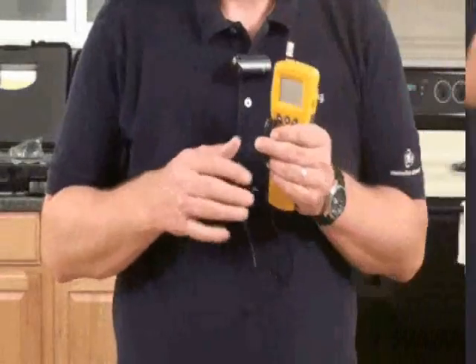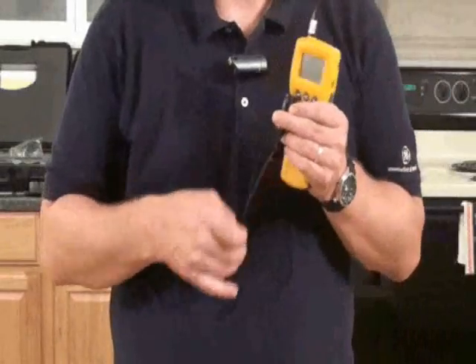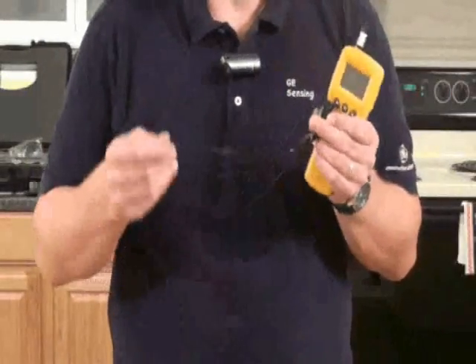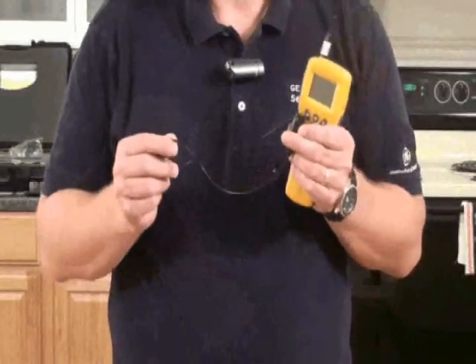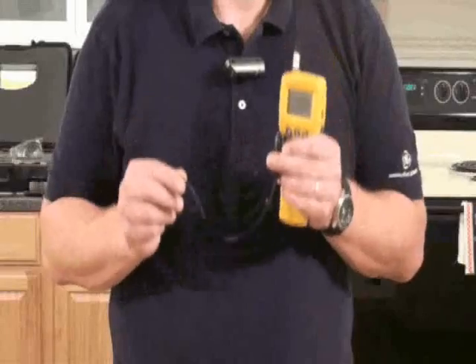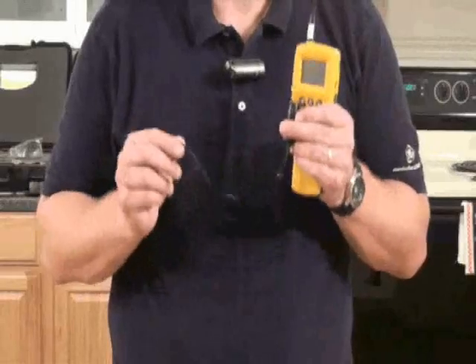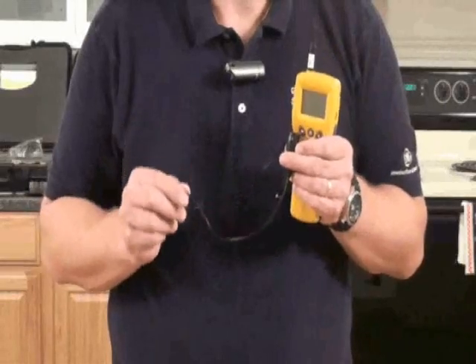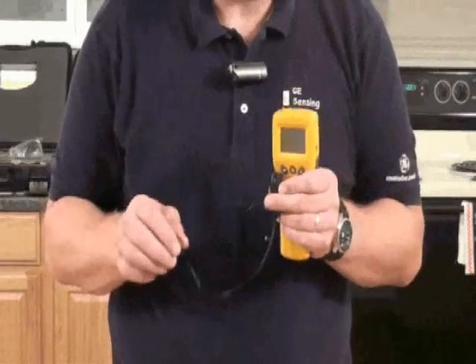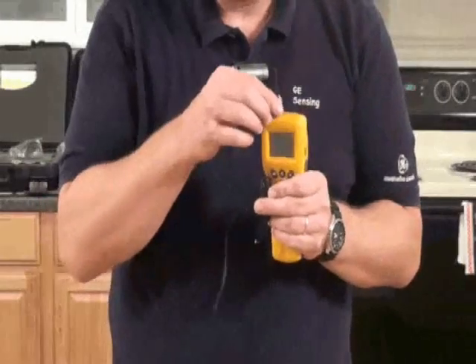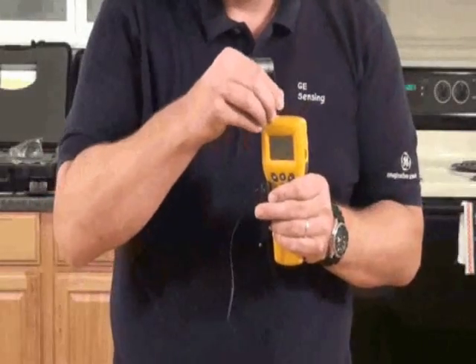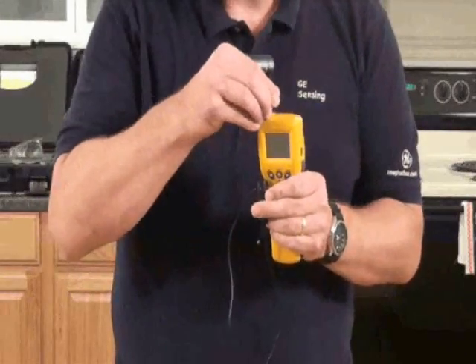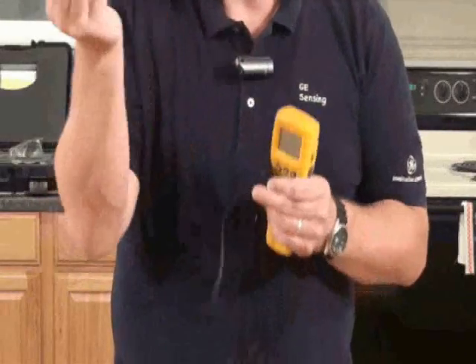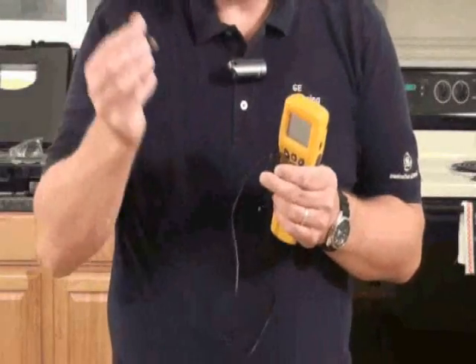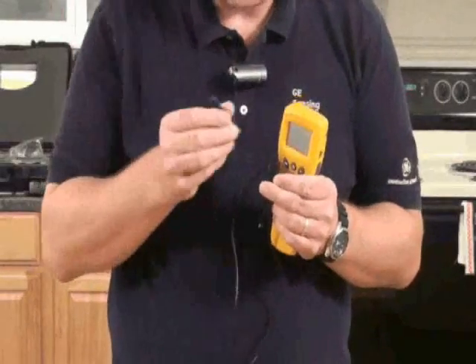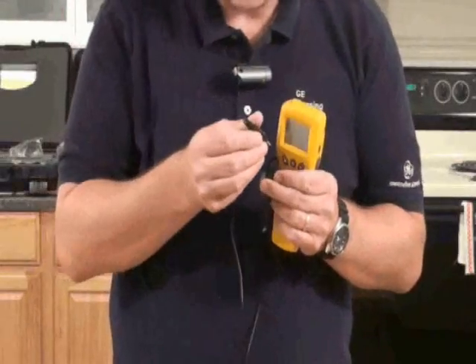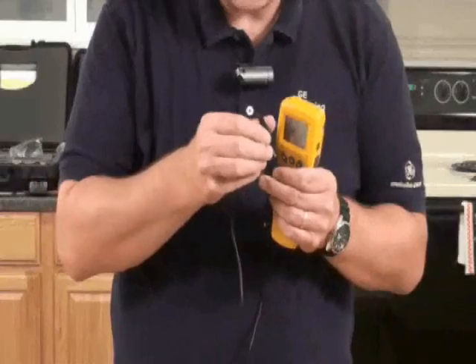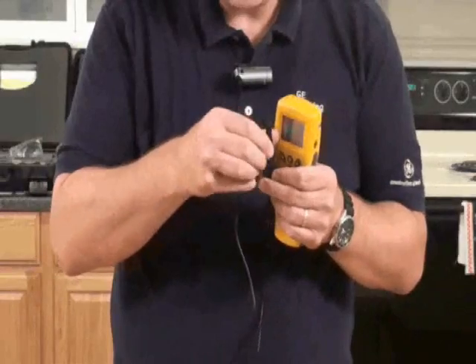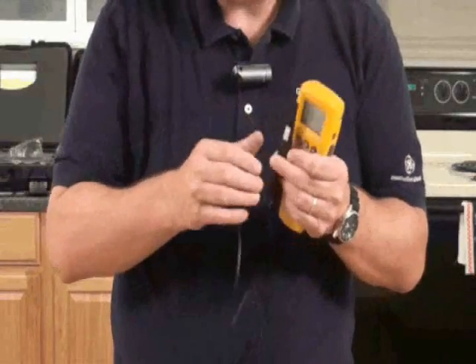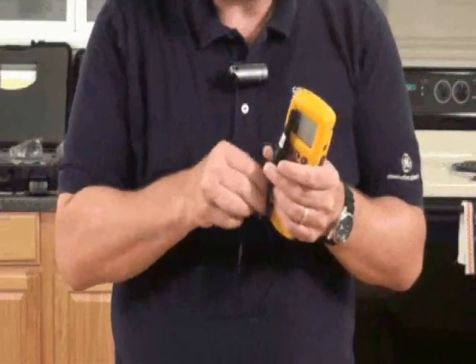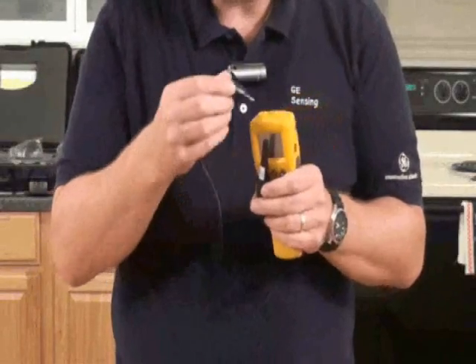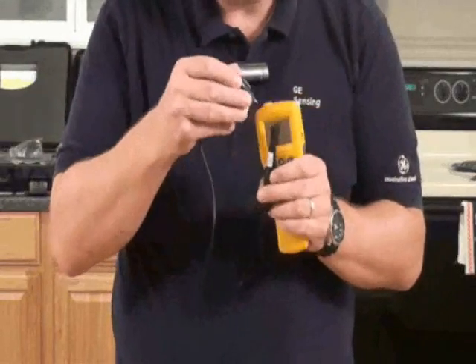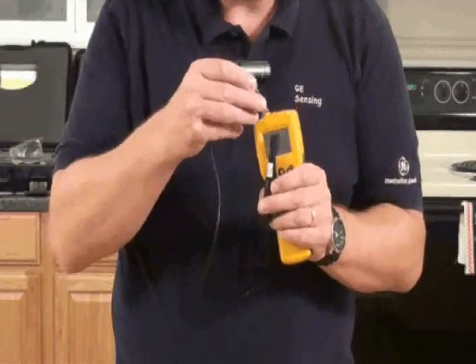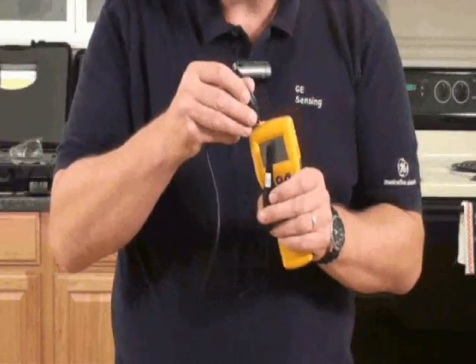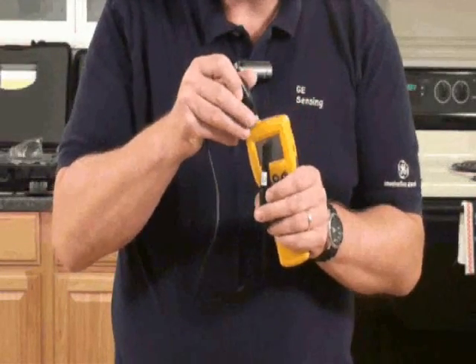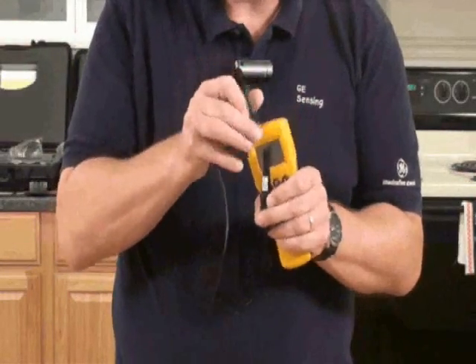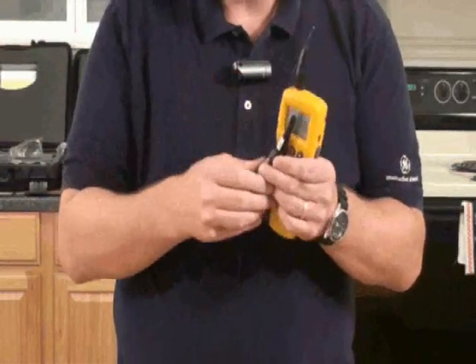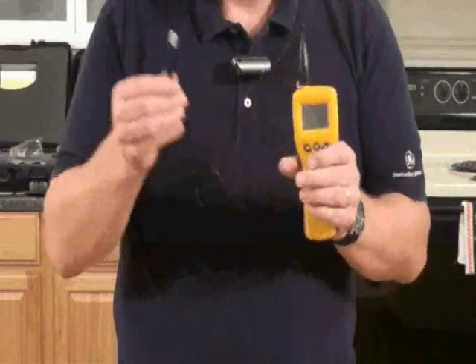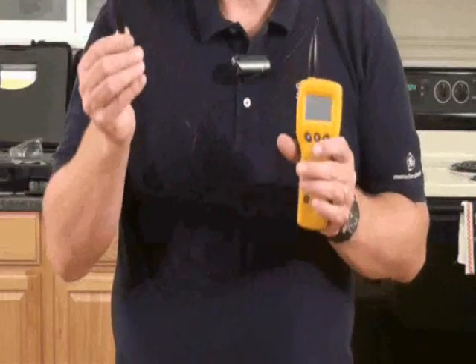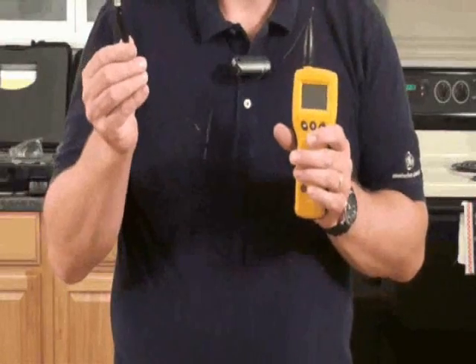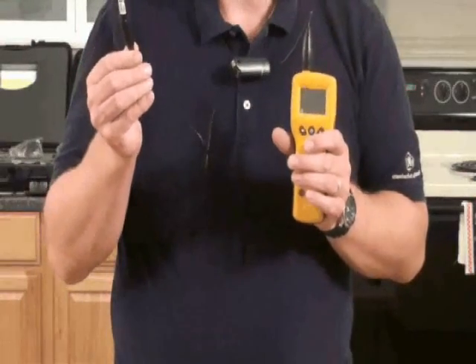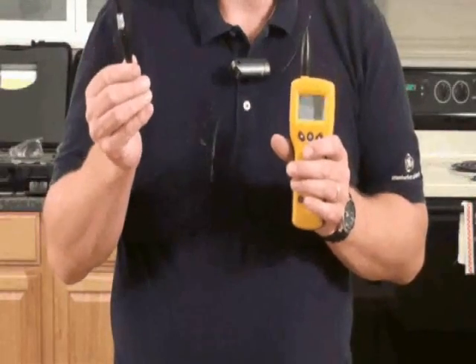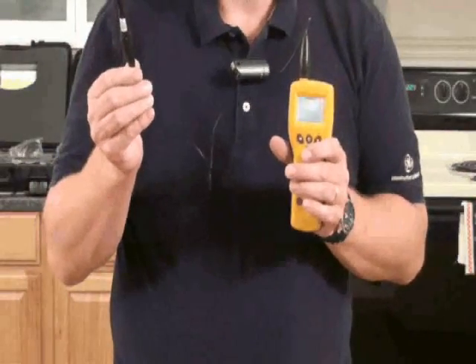The next accessory we're going to look at is the Hygrostick Quick Stick extension lead. Simply unplug the humidity probe, place it into the extension lead, place the extension lead back into the meter, and this will allow you to get into hard-to-reach areas.